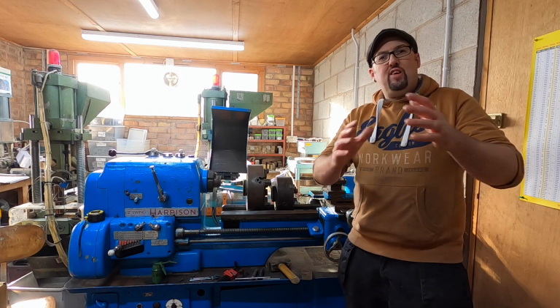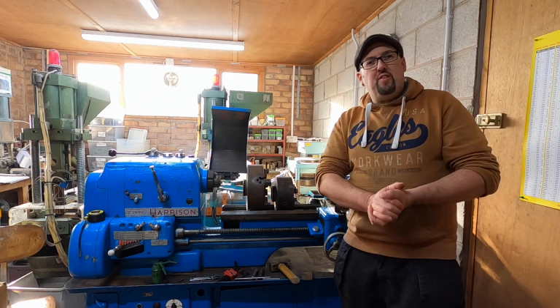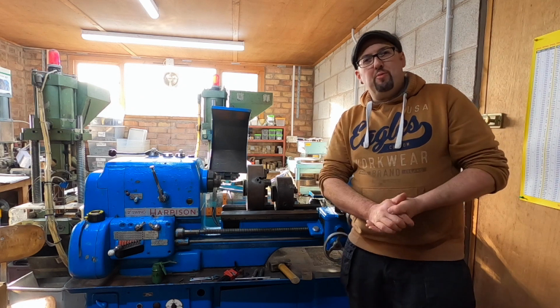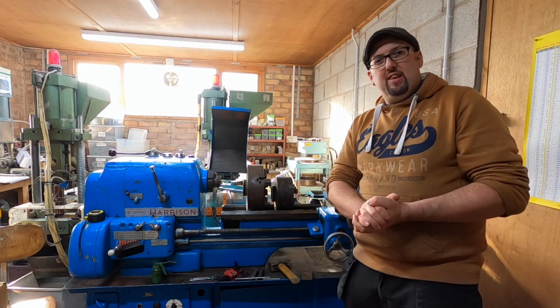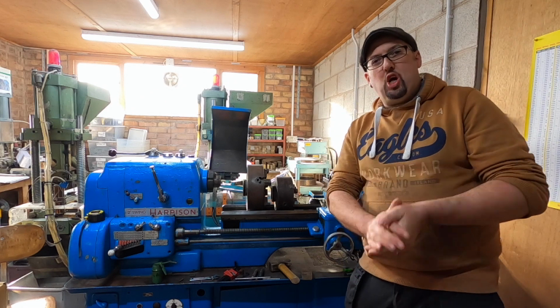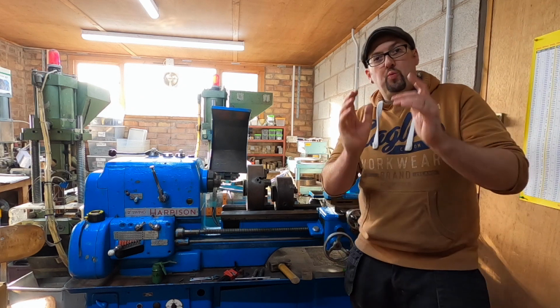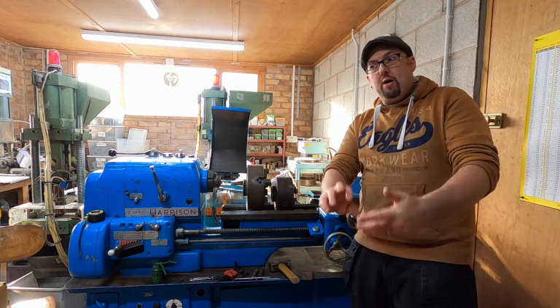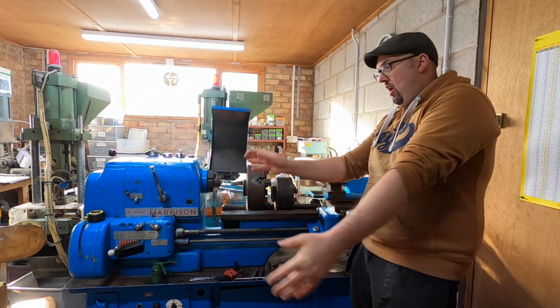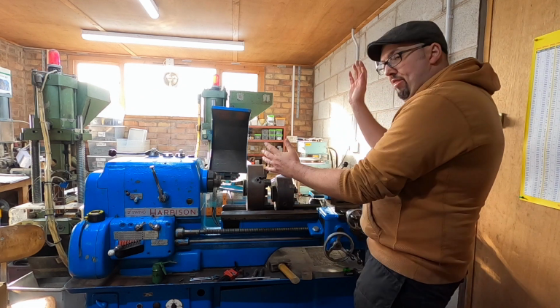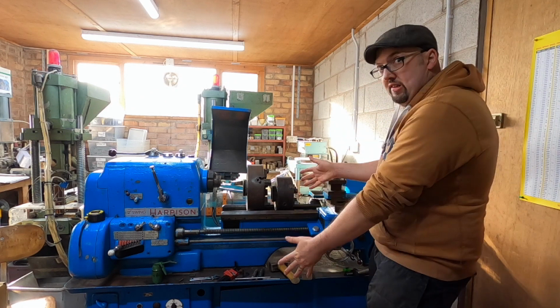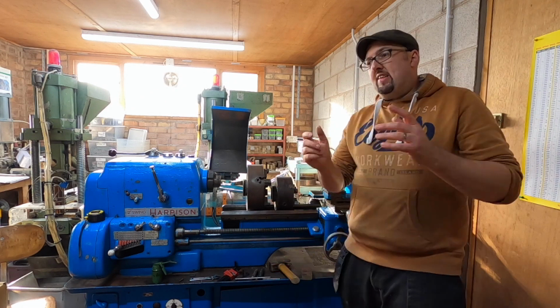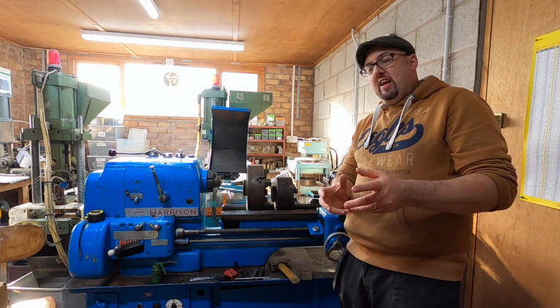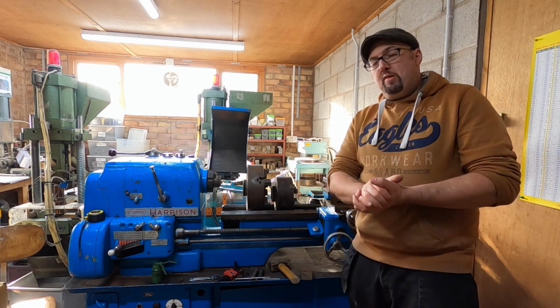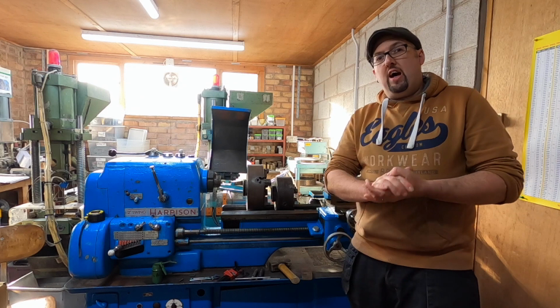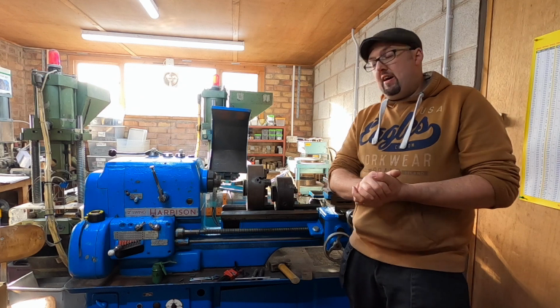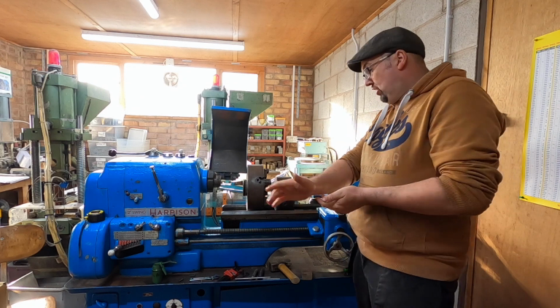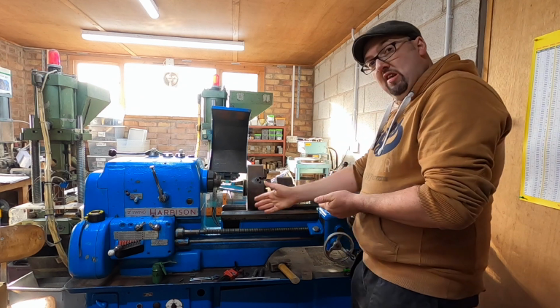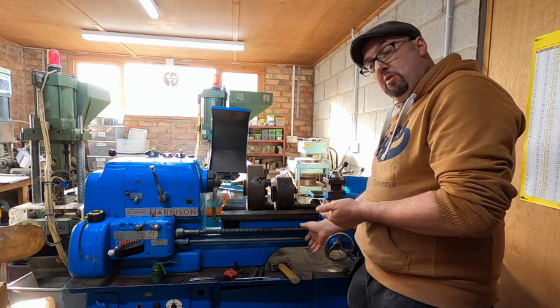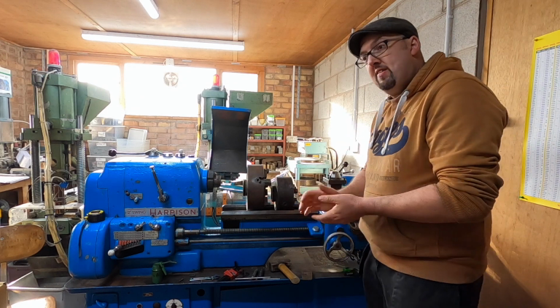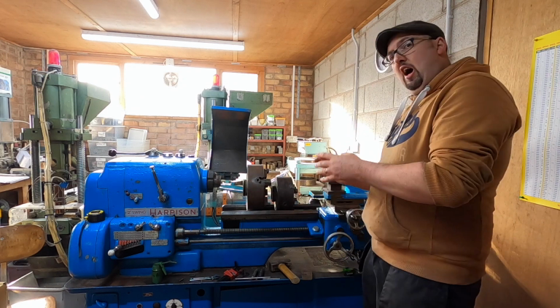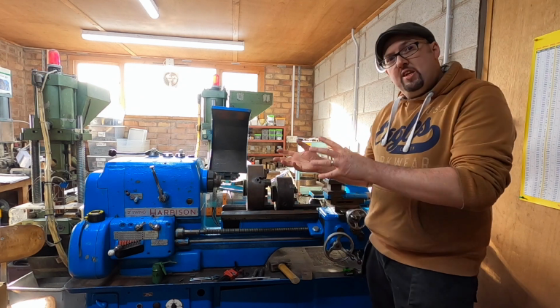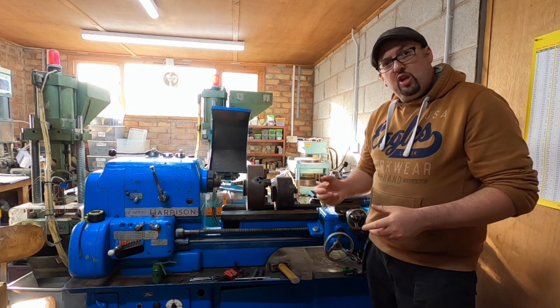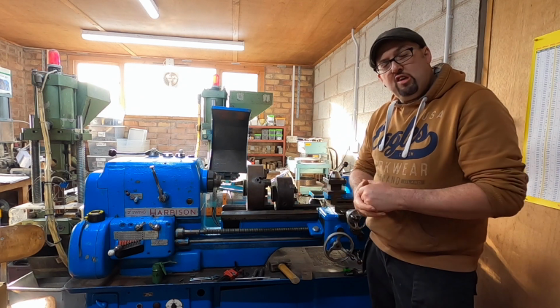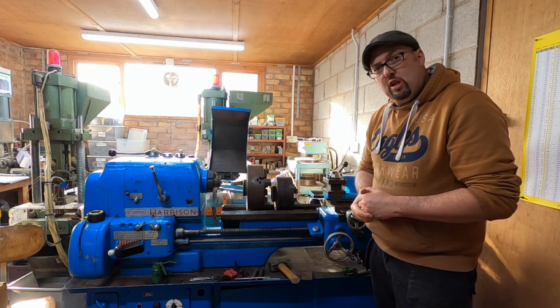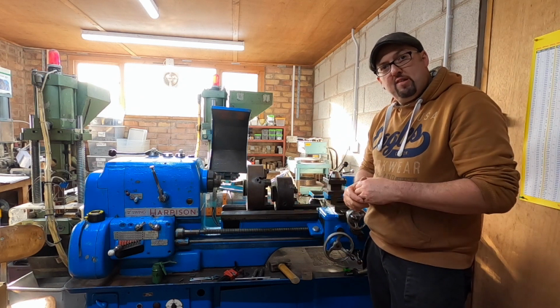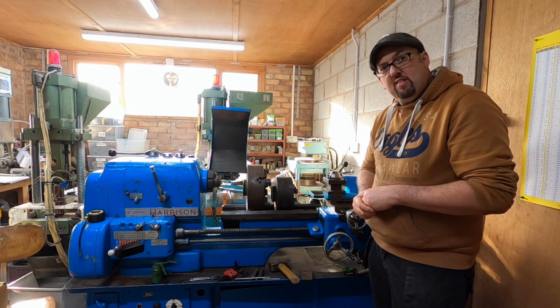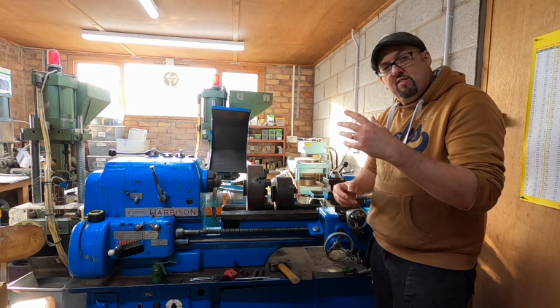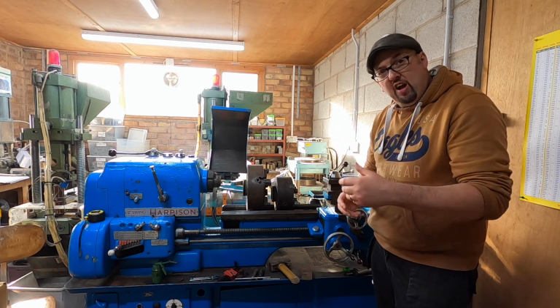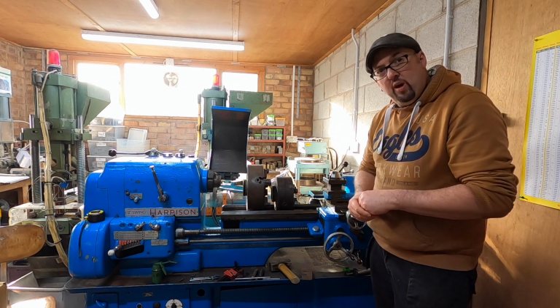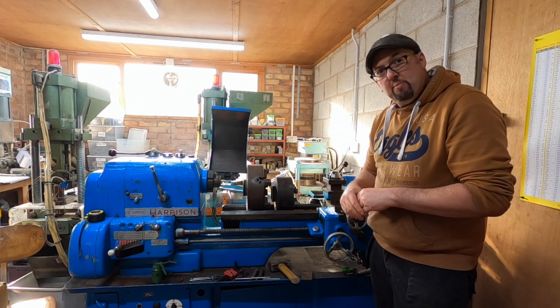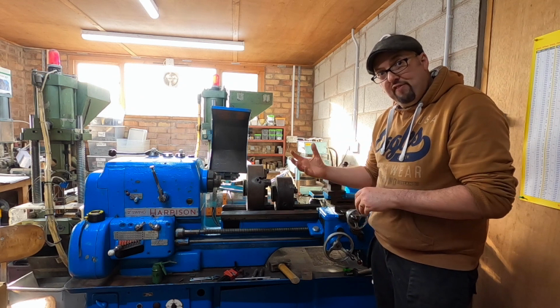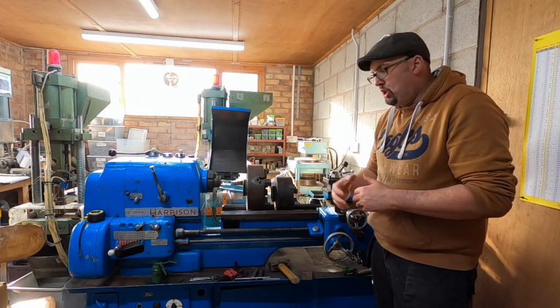Greetings and welcome back to the workshop. We are back on the Harrison. Since the last episode, as you can see, it's a little bit messy. I've been diagnosing a few little bits and pieces and finding out what I need to buy for the machine.